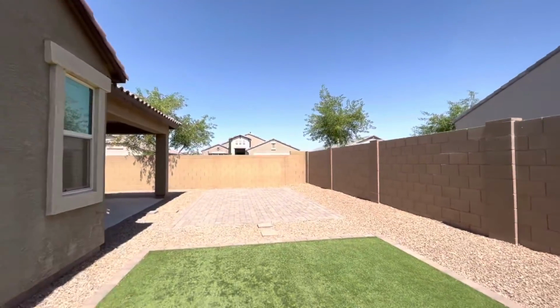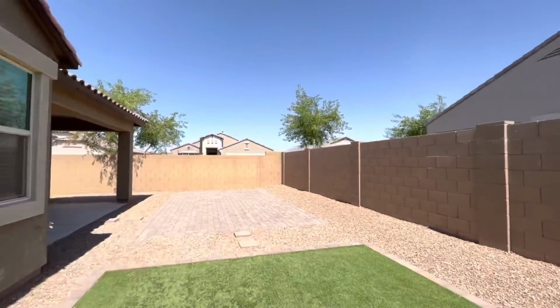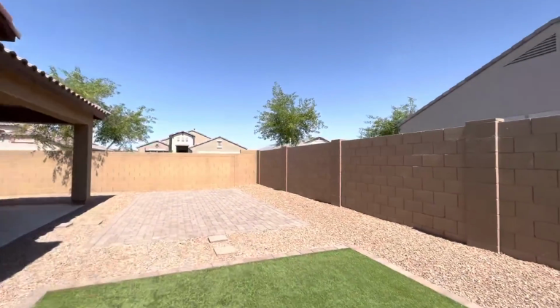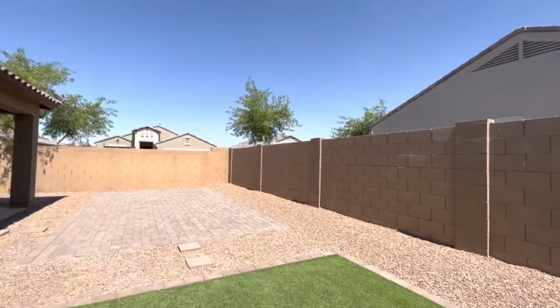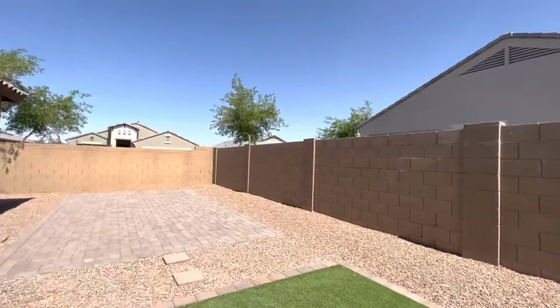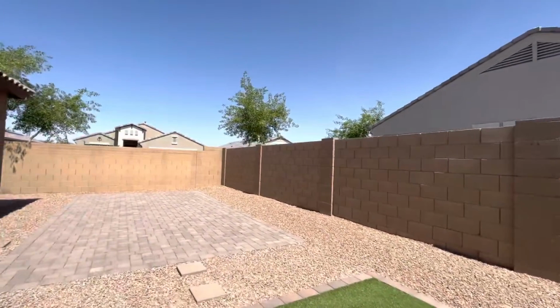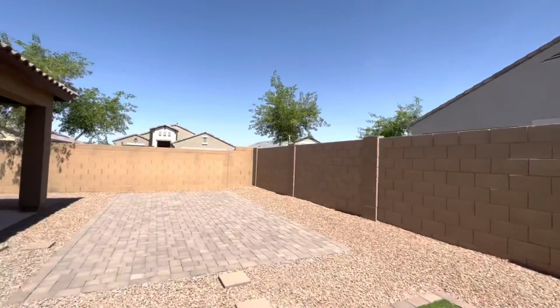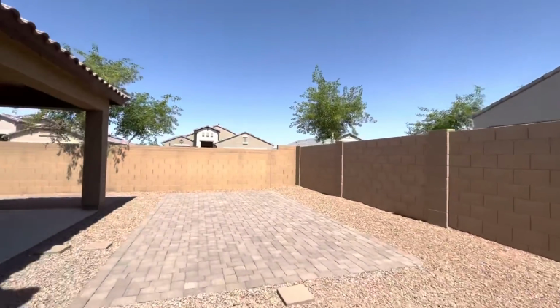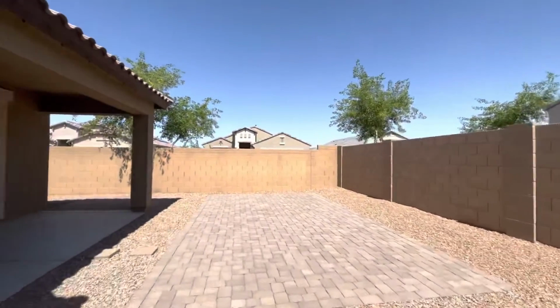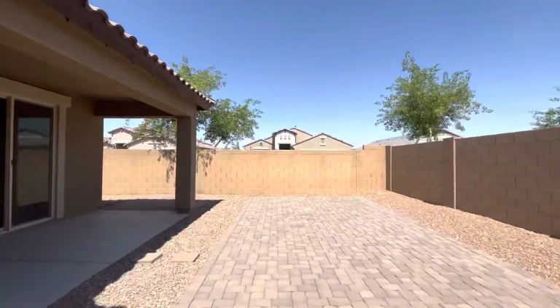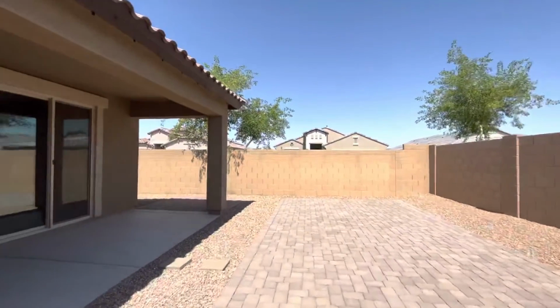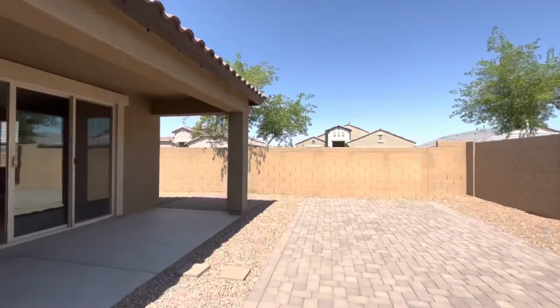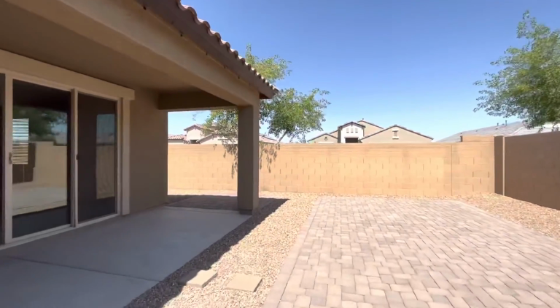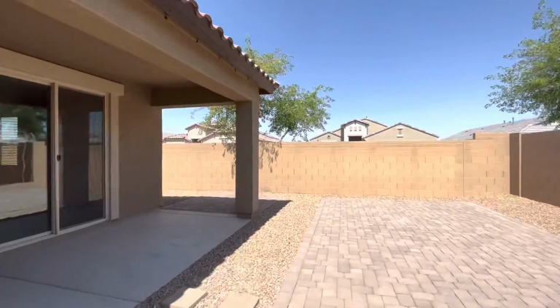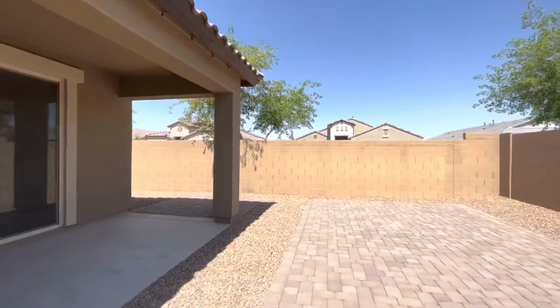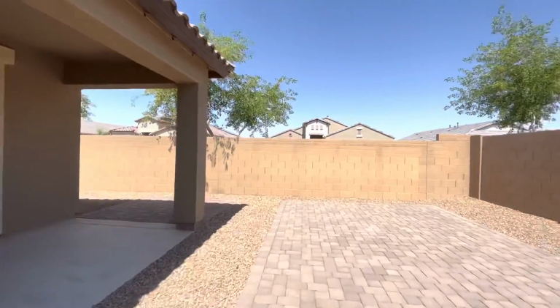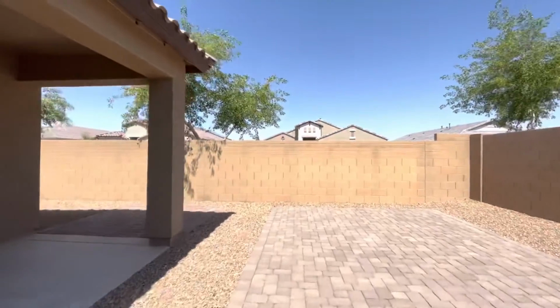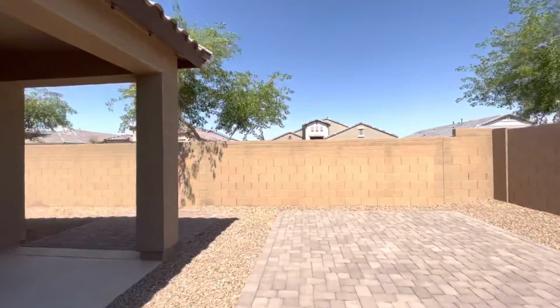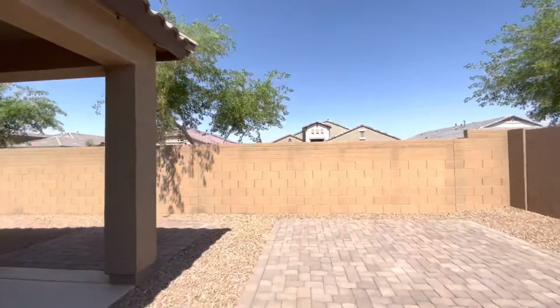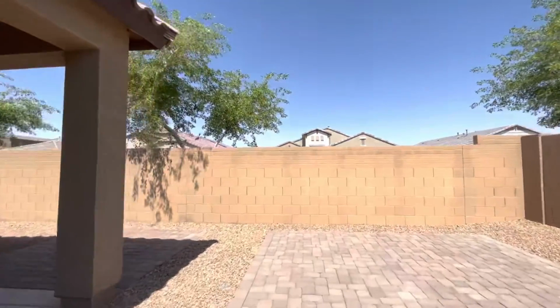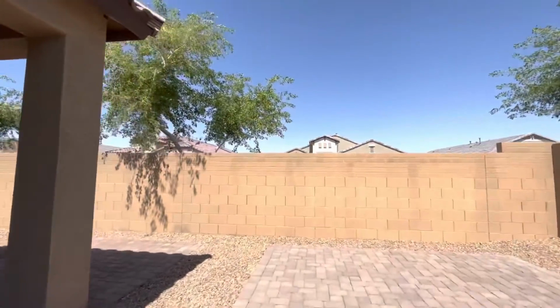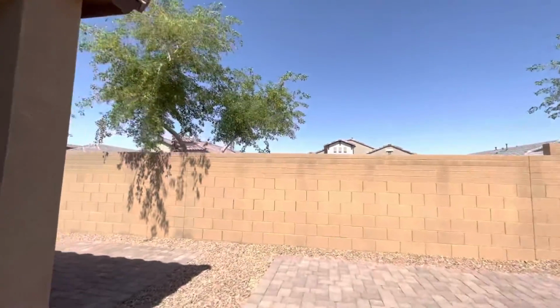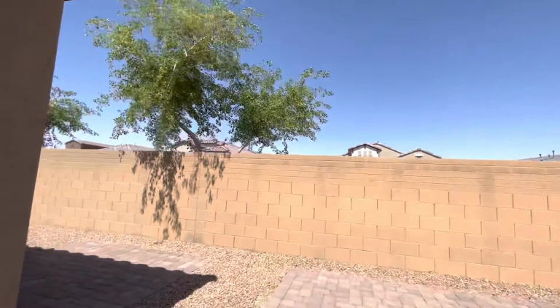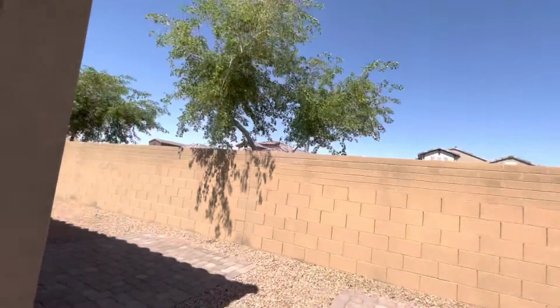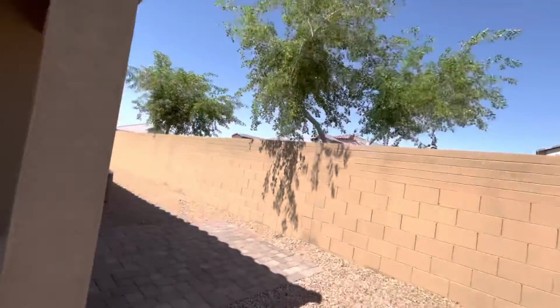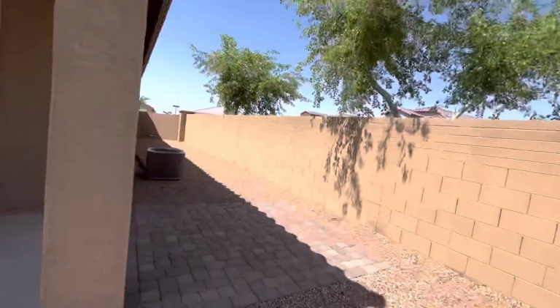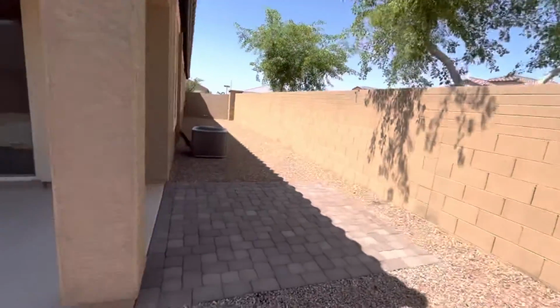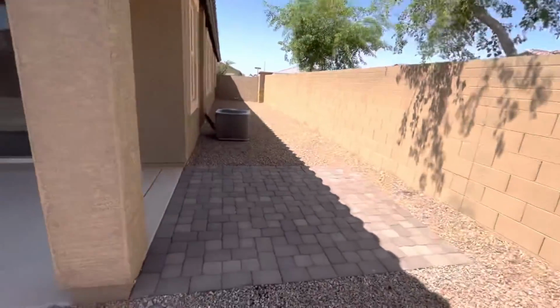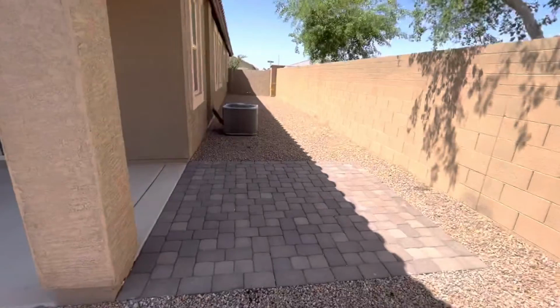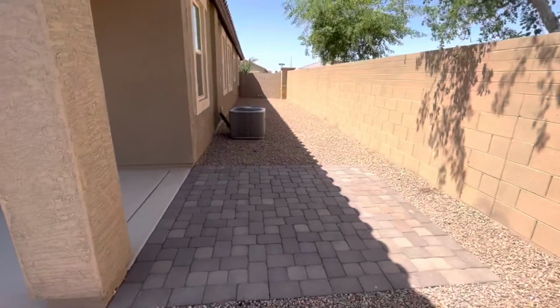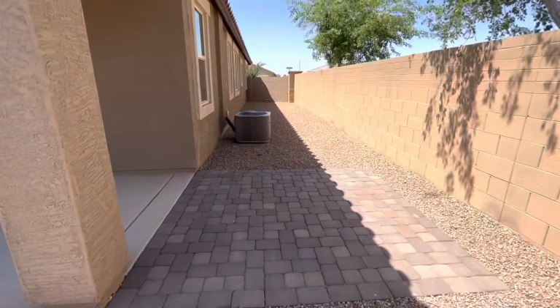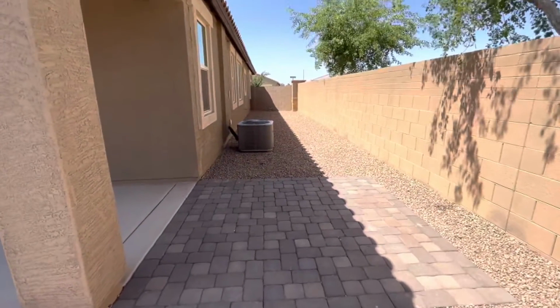It'd be nice if there were a couple of trees back here. And this spot right here looks perfectly set up for a hot tub — that's what I'd do.